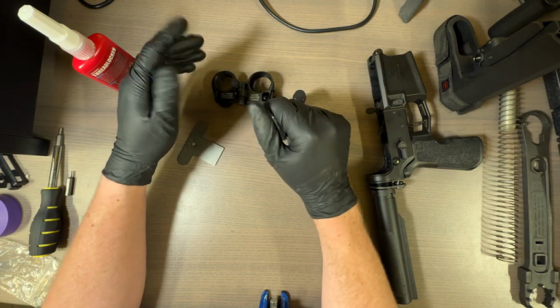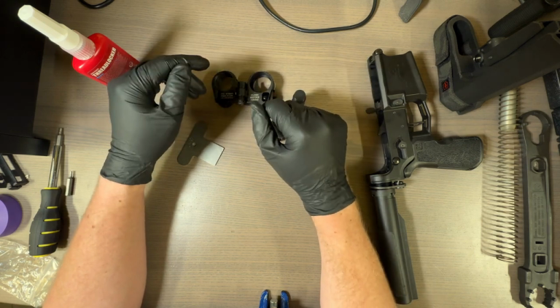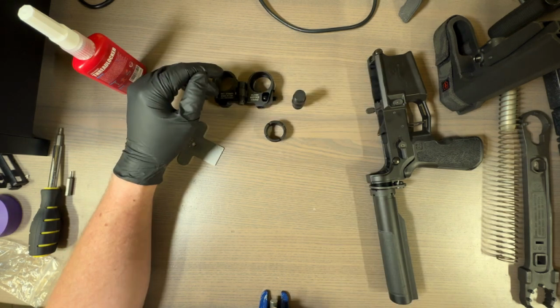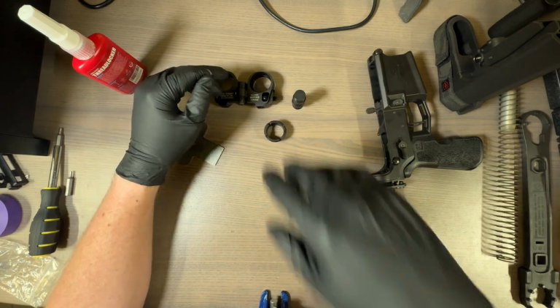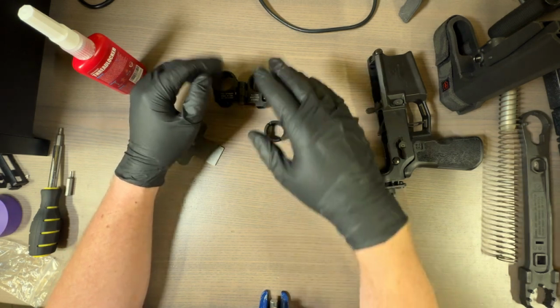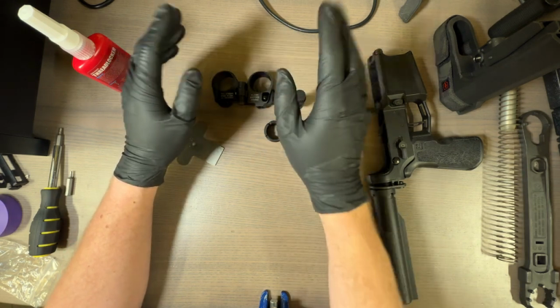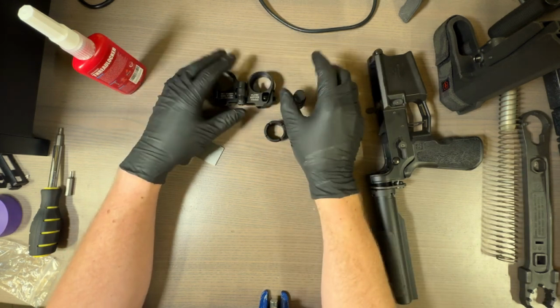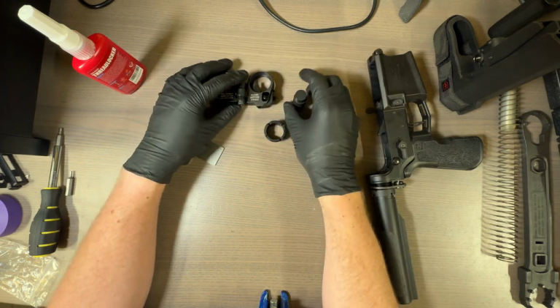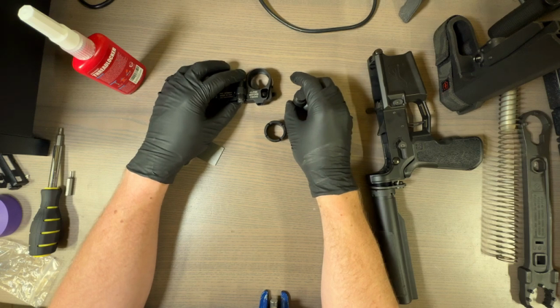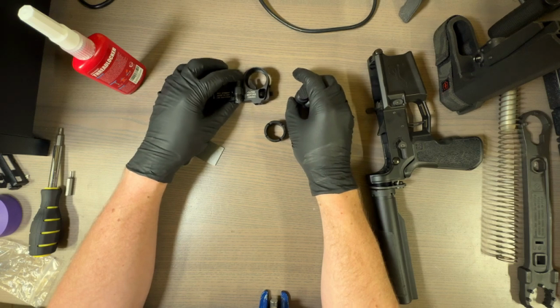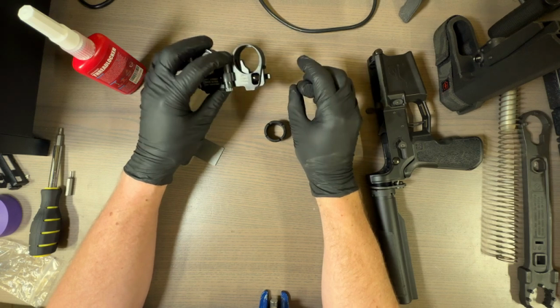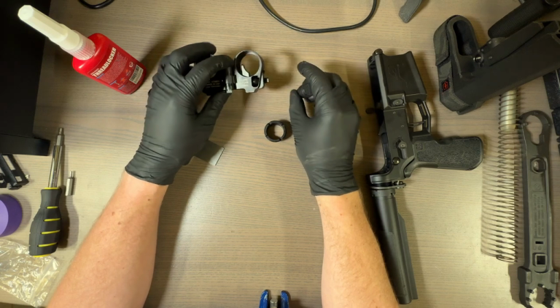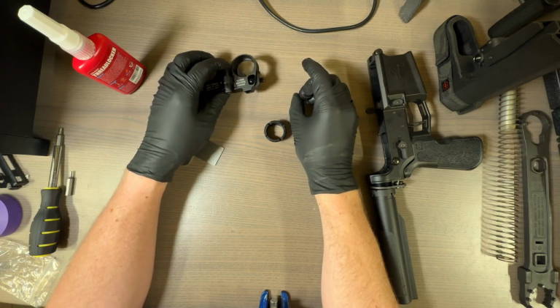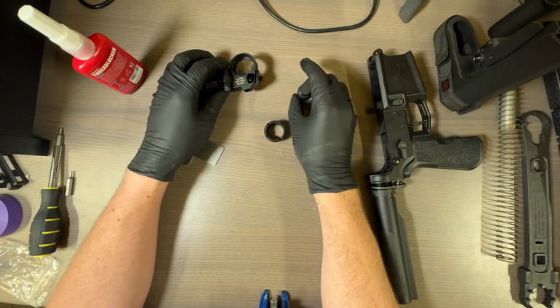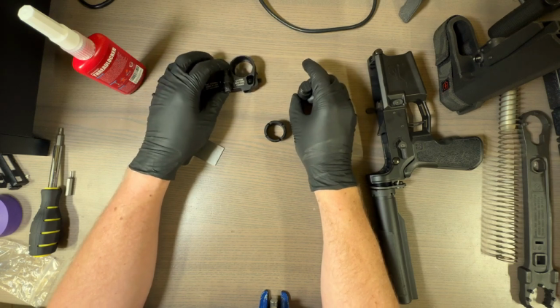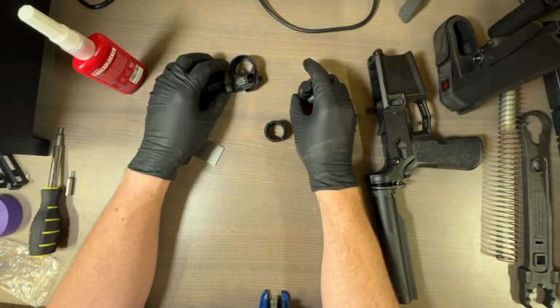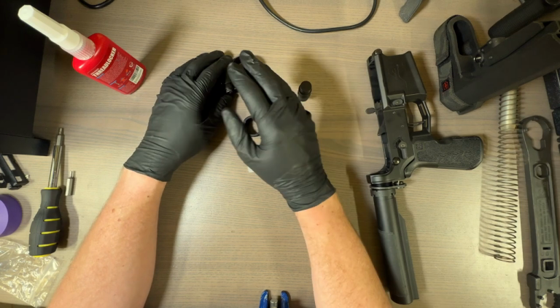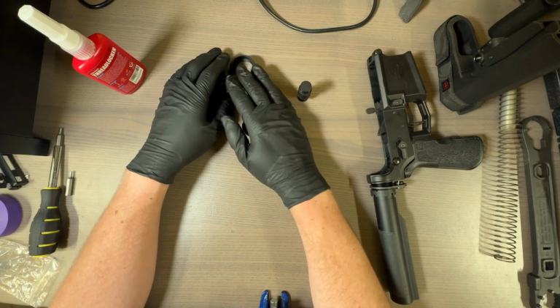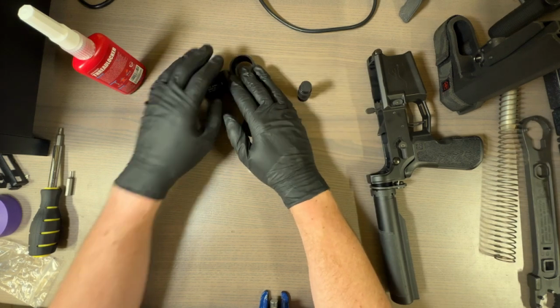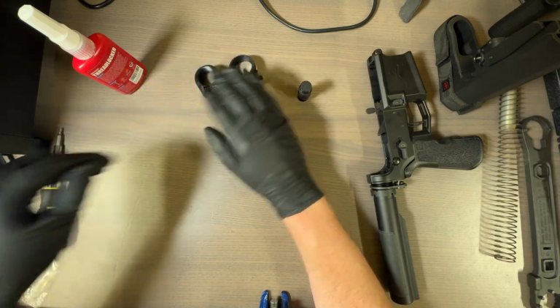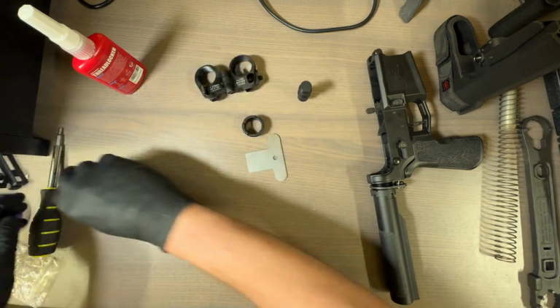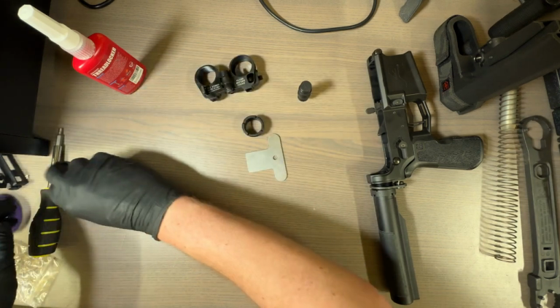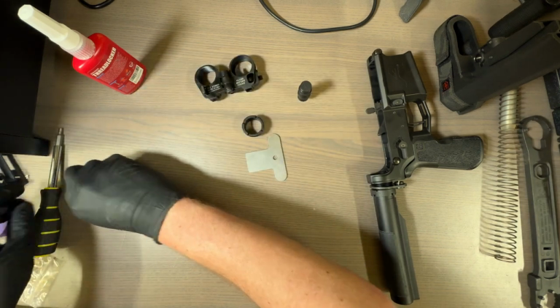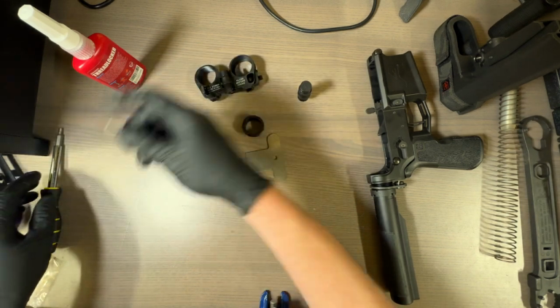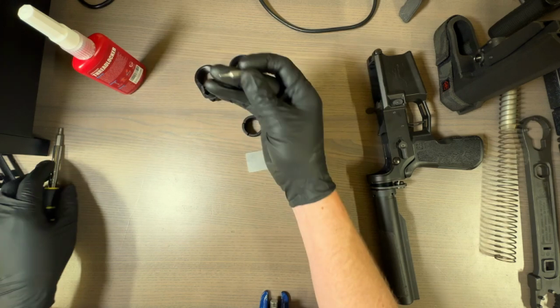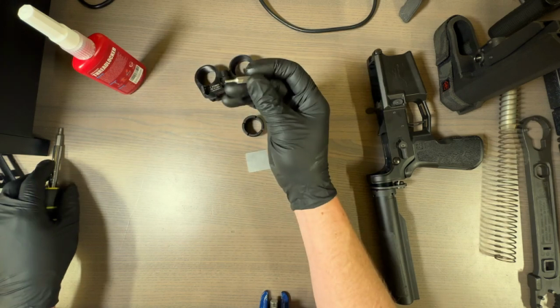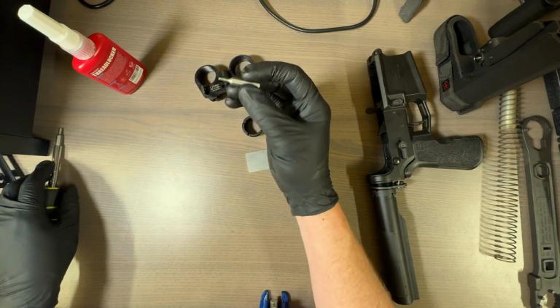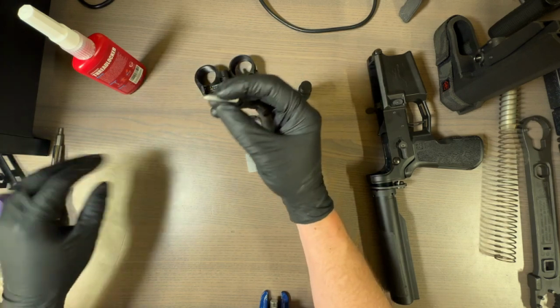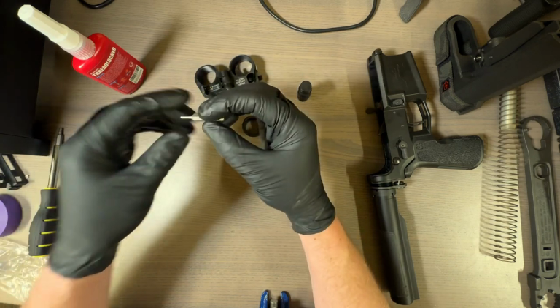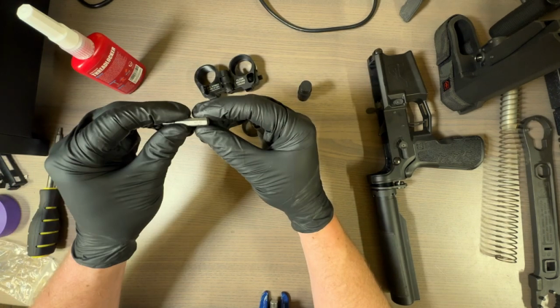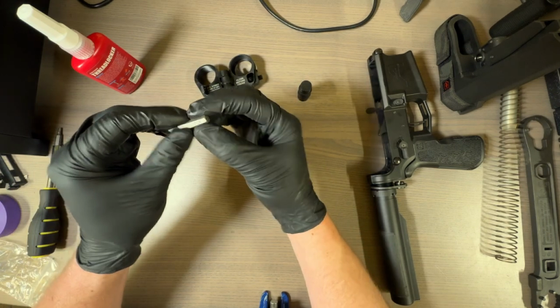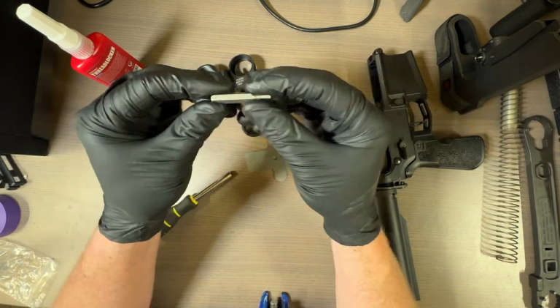I'm not going to go into the whys about why you might want one of these. Really all you'll need for this is a 3/32nd hex bit and a 9/64th.